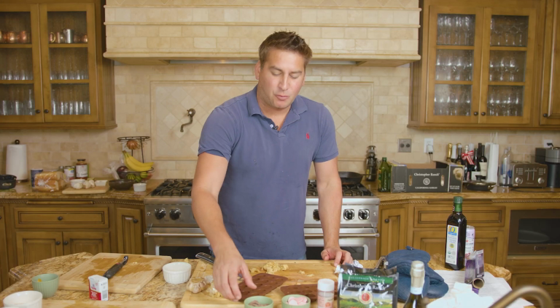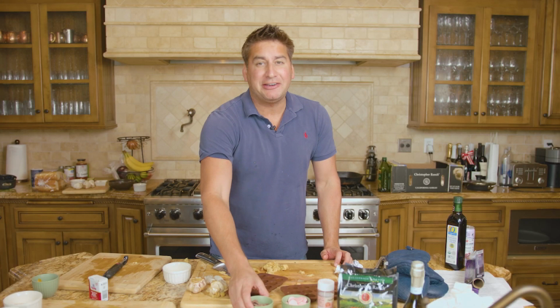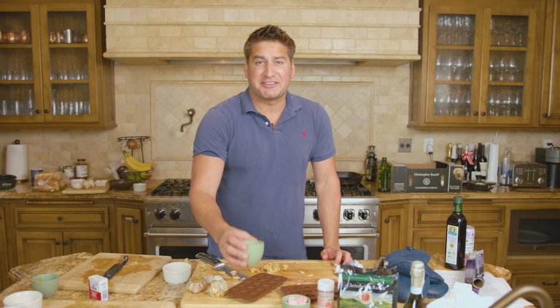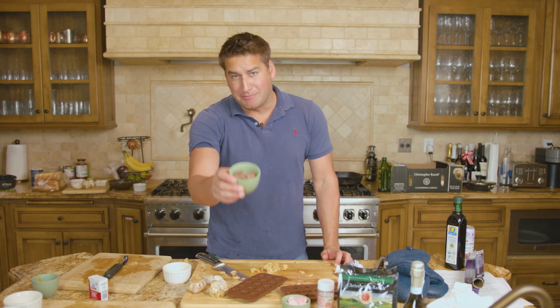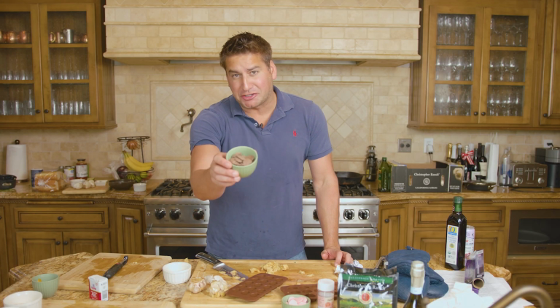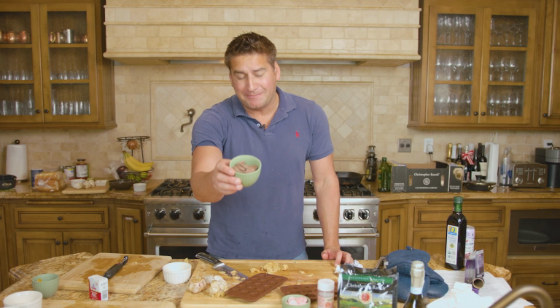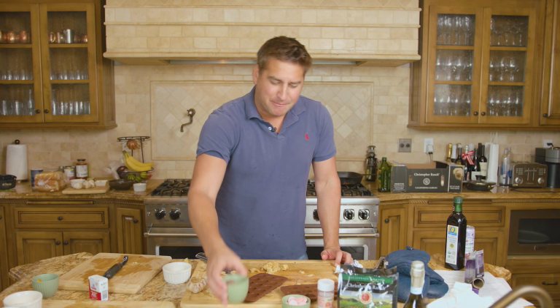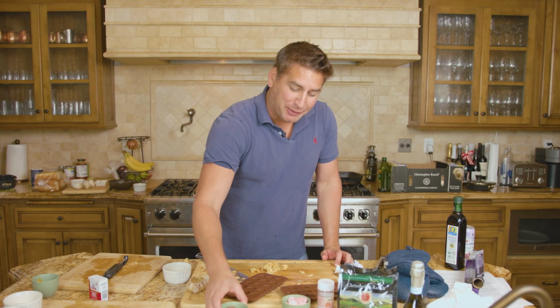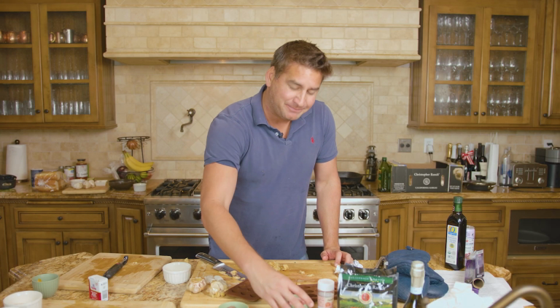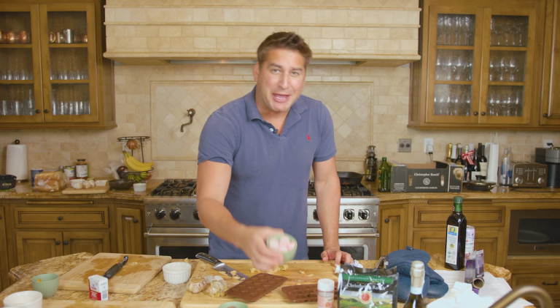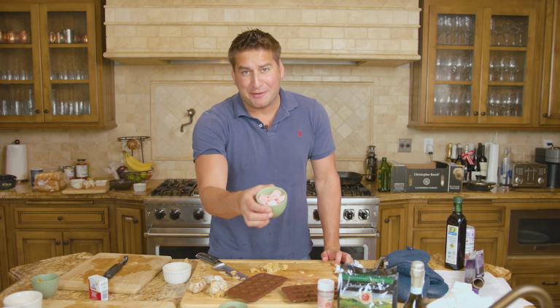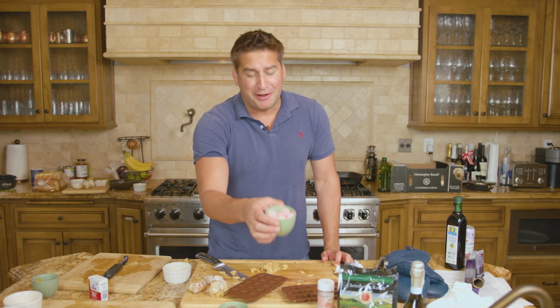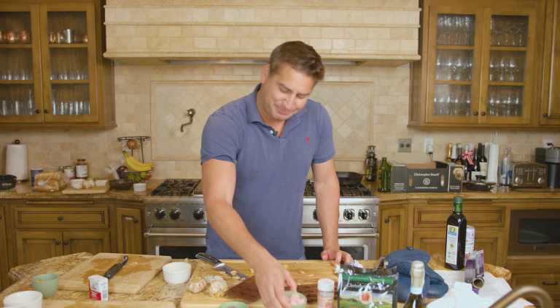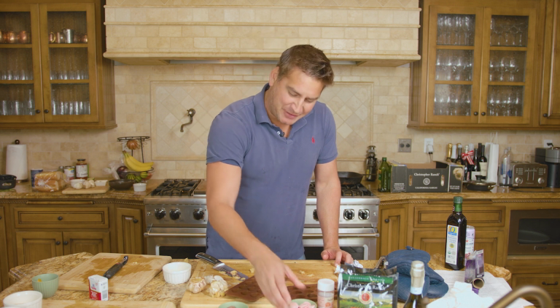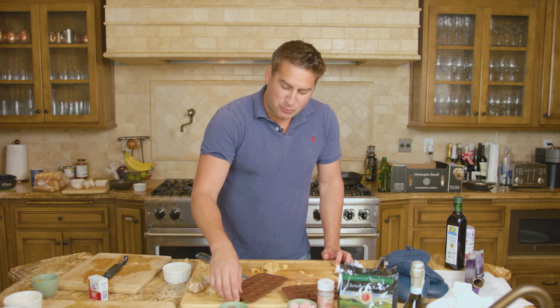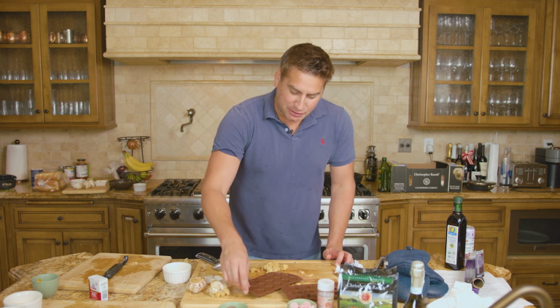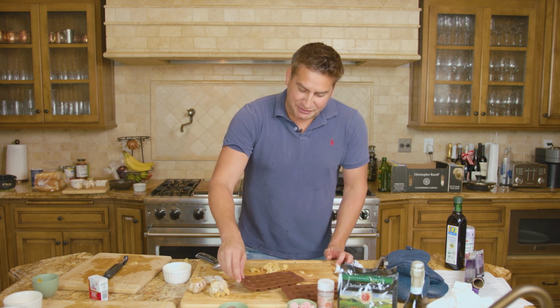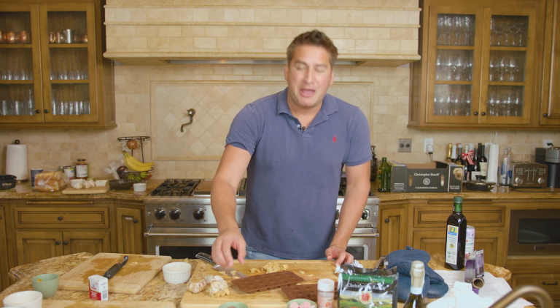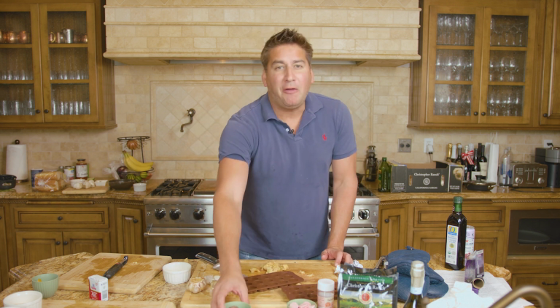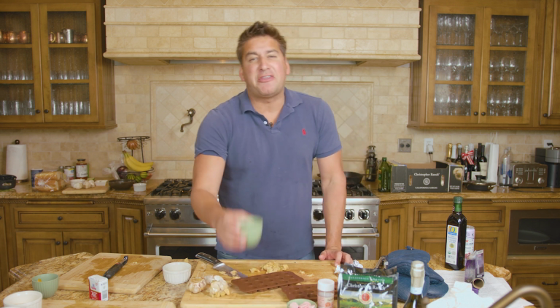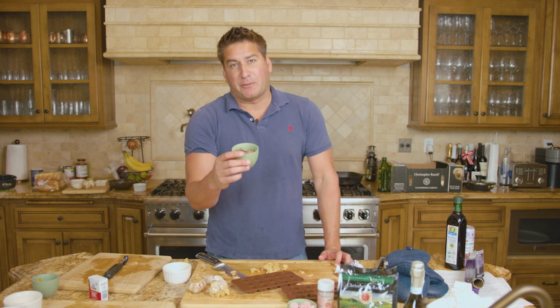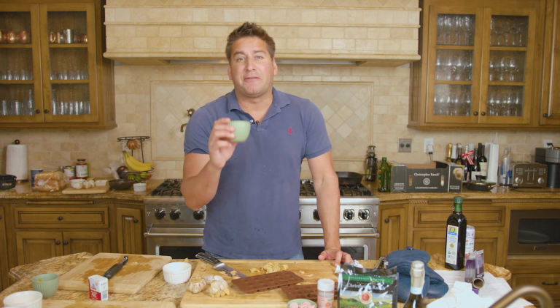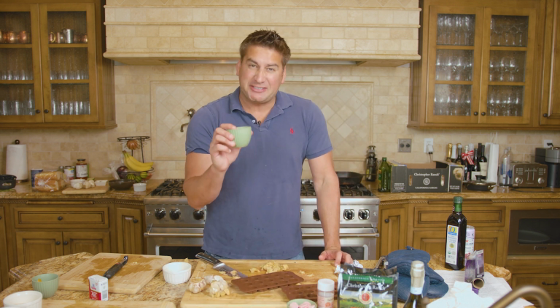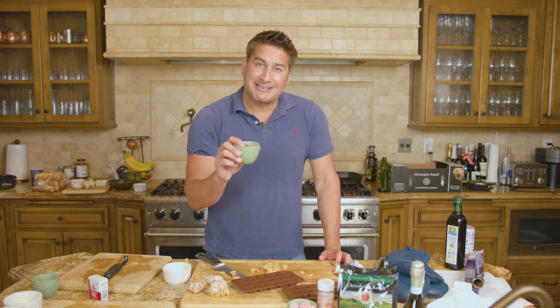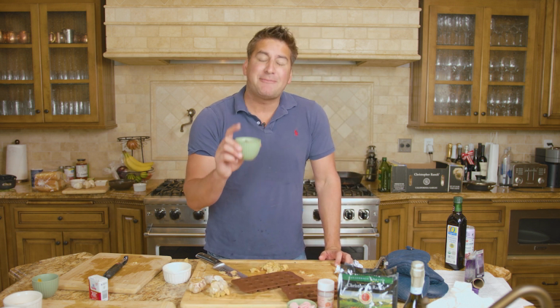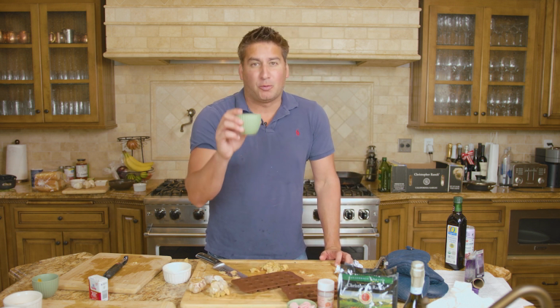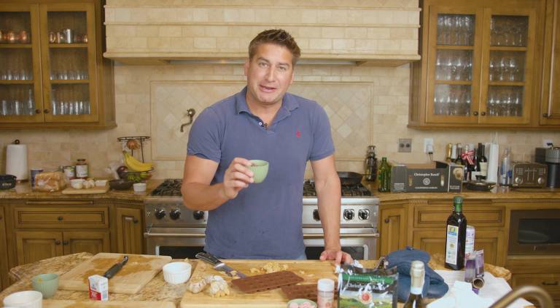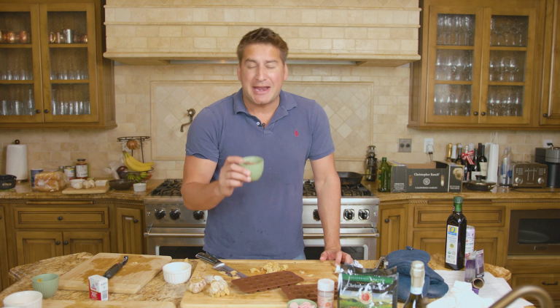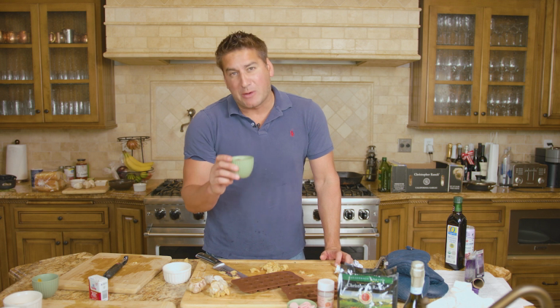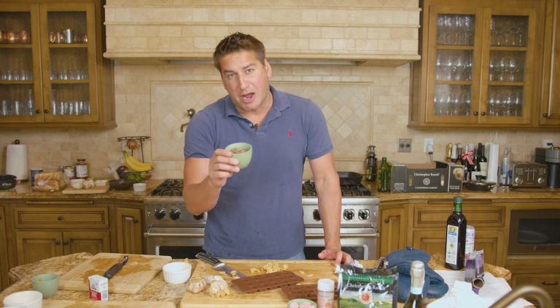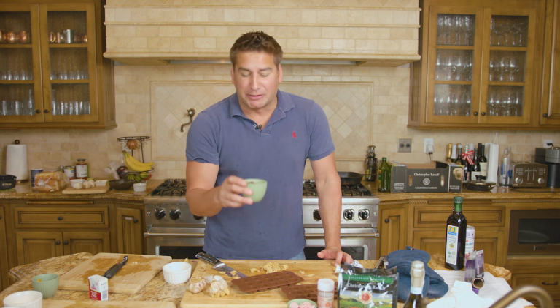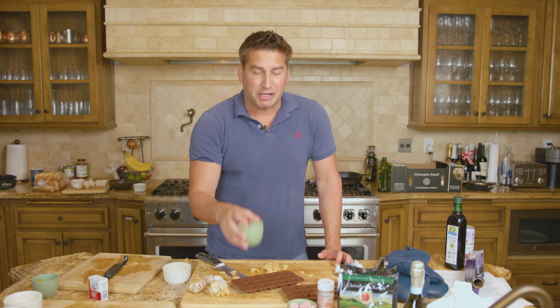We're then going to take some melting chocolate, both brown and pink for fun, and we are going to melt them in the microwave for 30 seconds at a time up to one minute. In that way, we're not going to burn the chocolate.